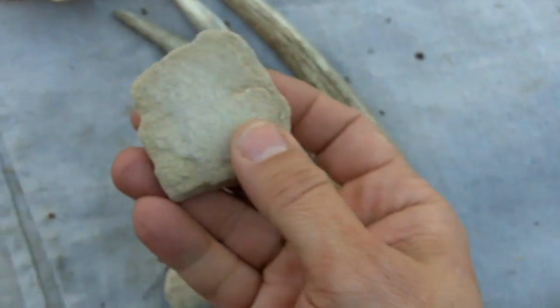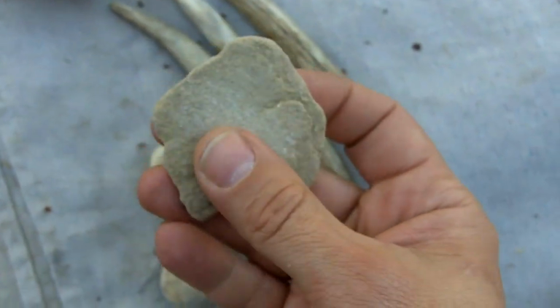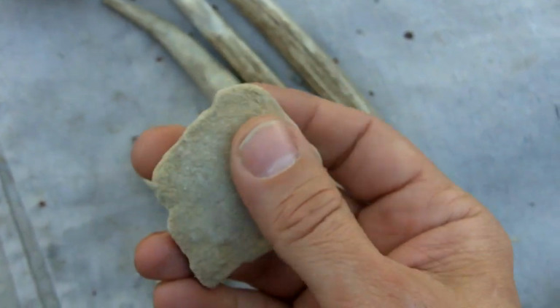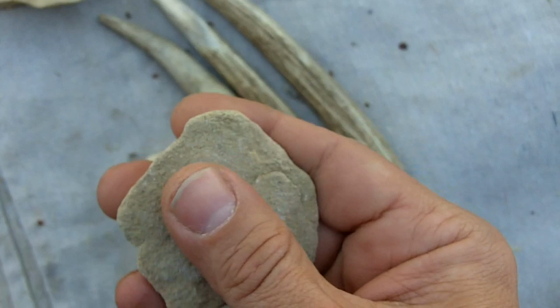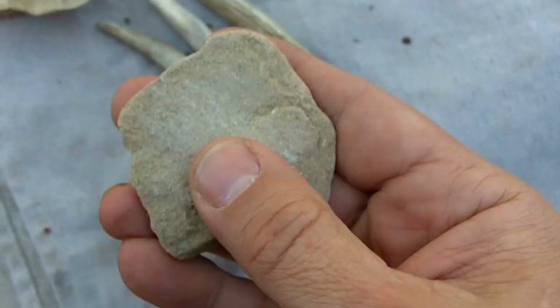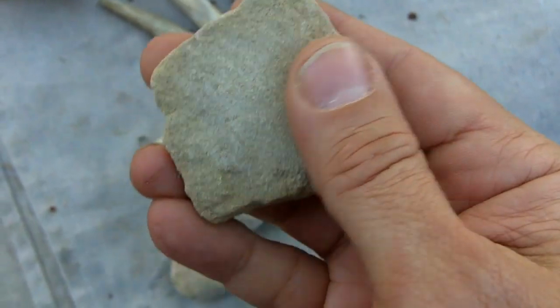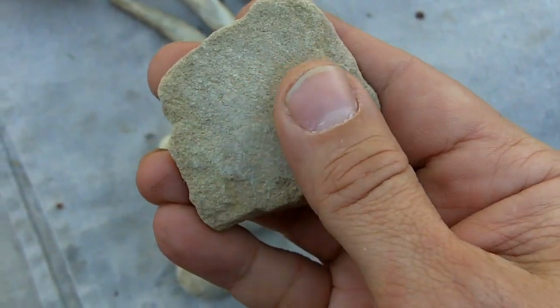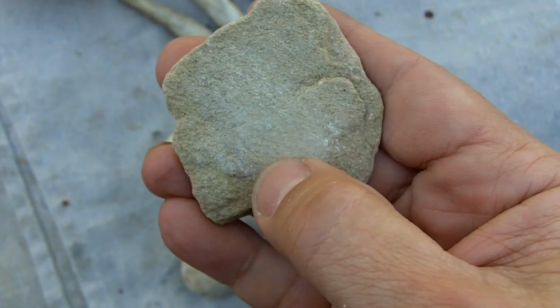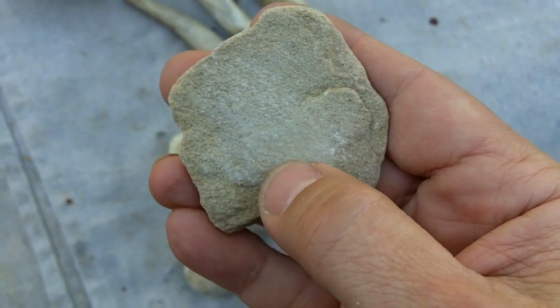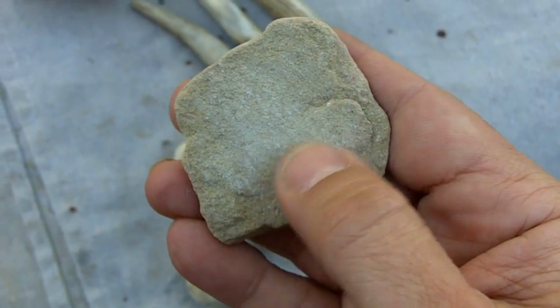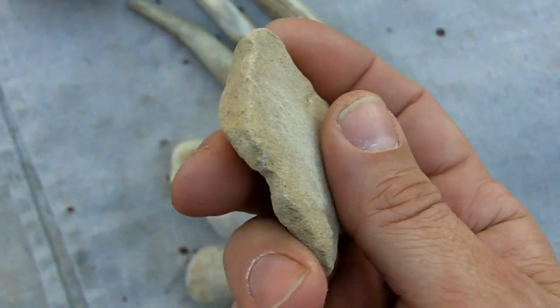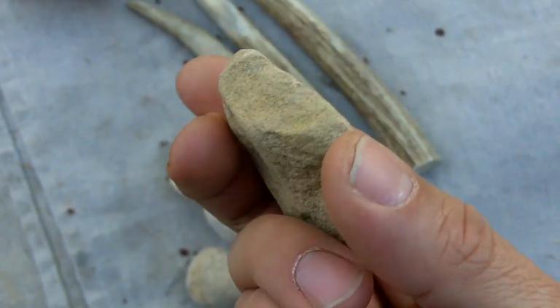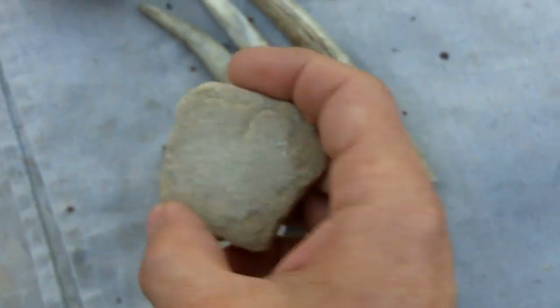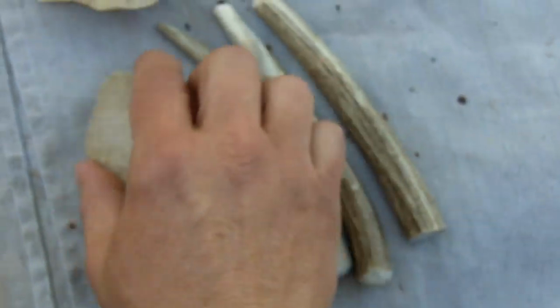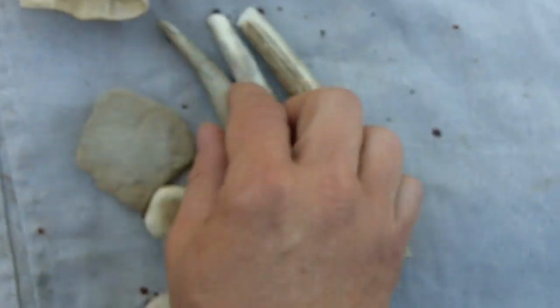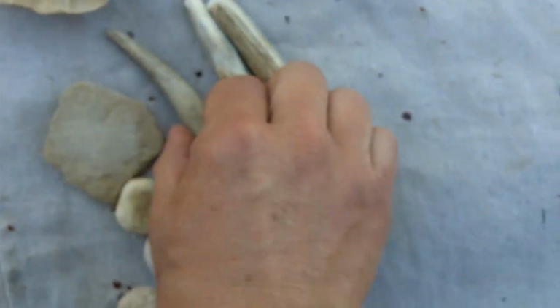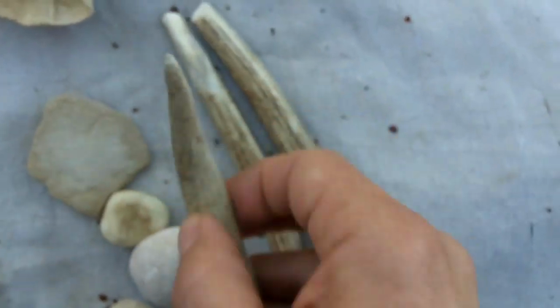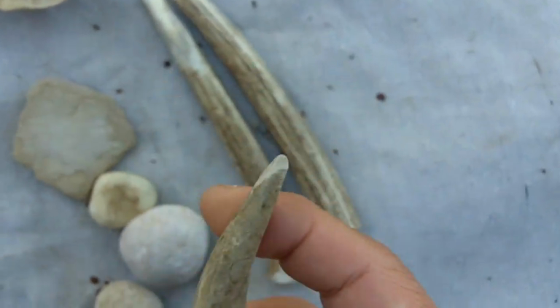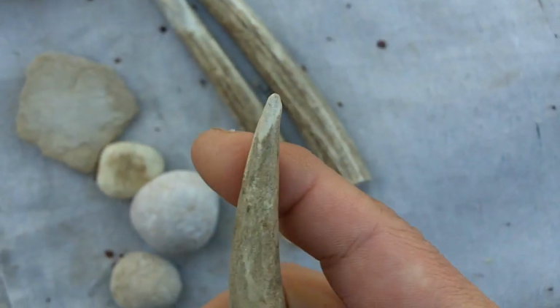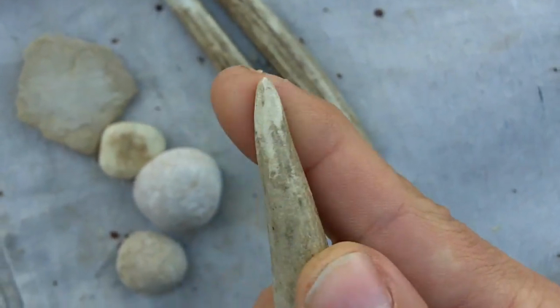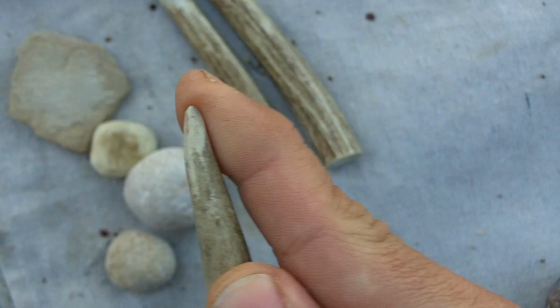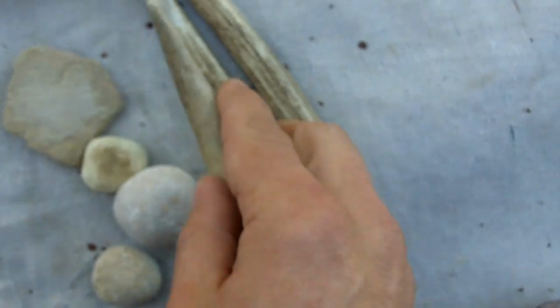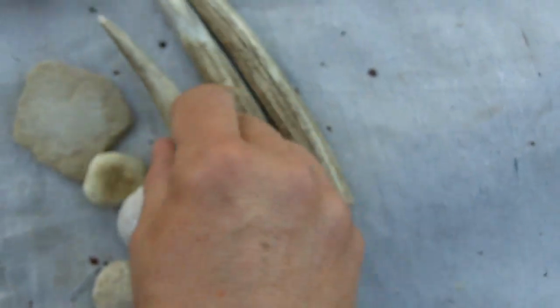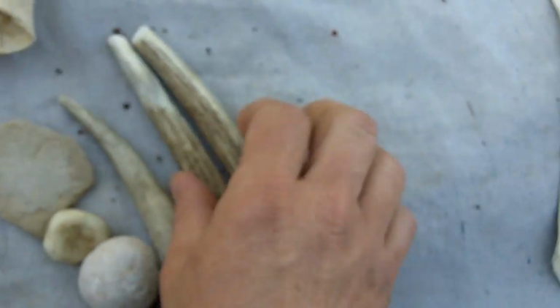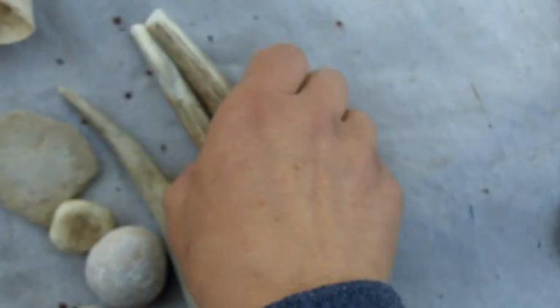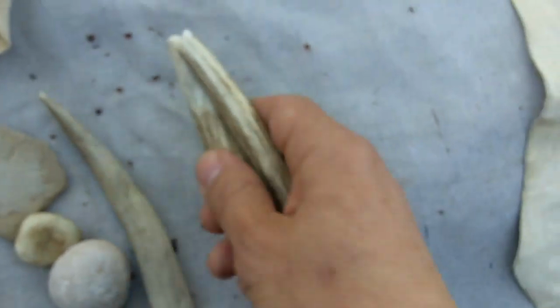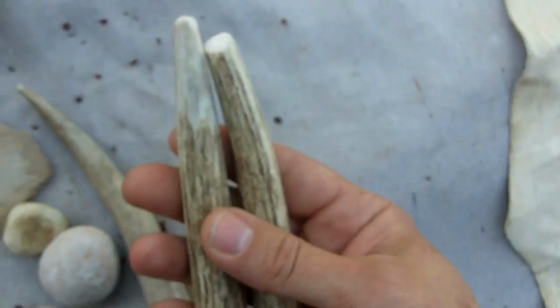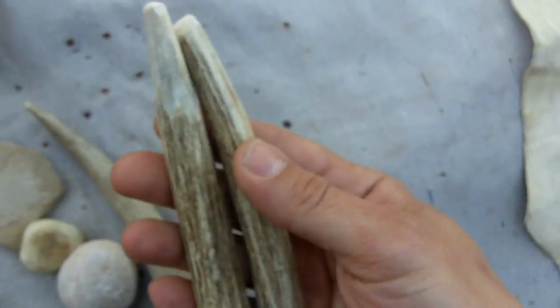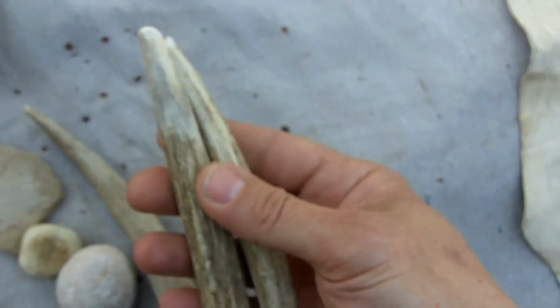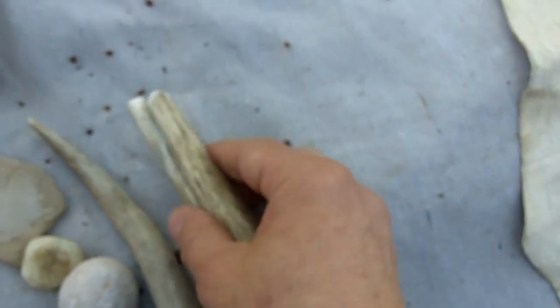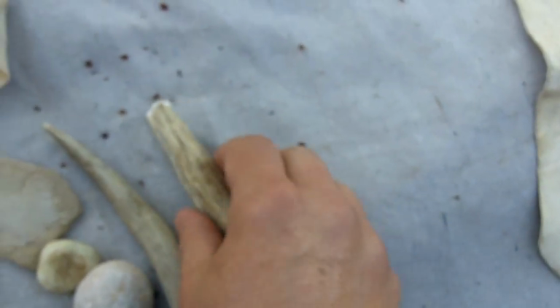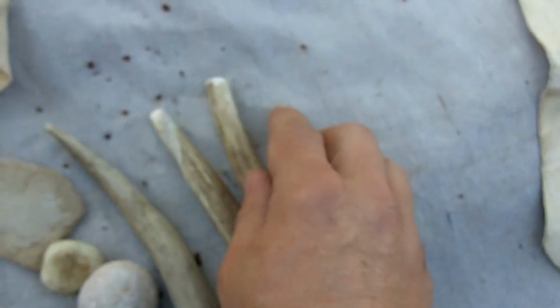This is a piece of sandstone that I use to sharpen my pressure flakers. This is a pressure flaker. I use these for indirect percussion.